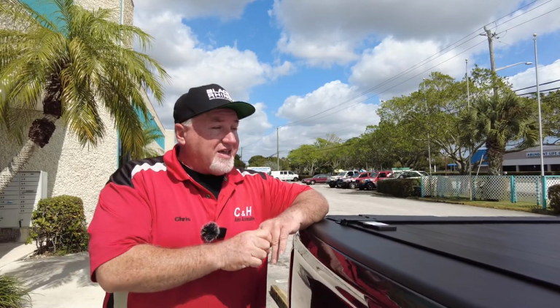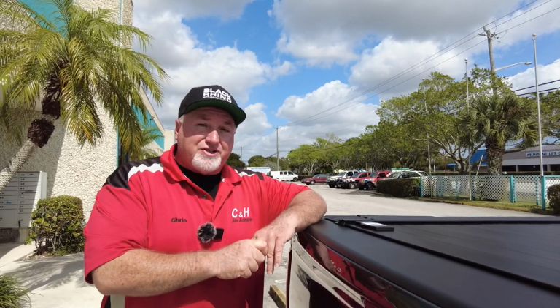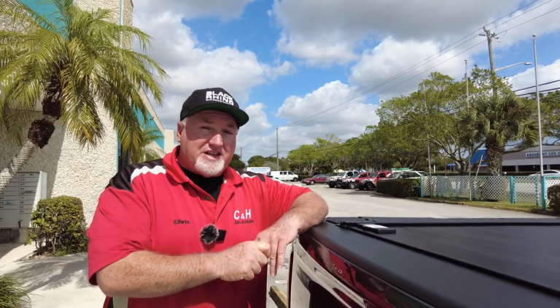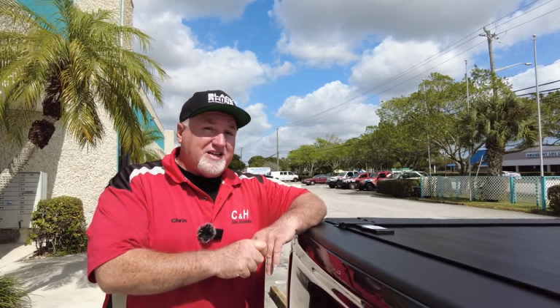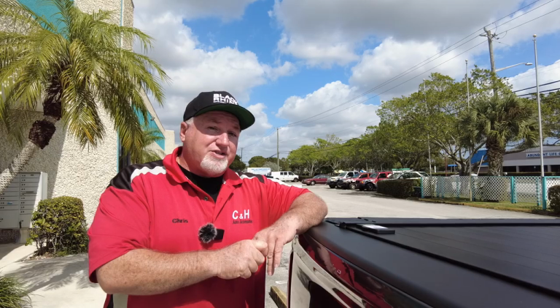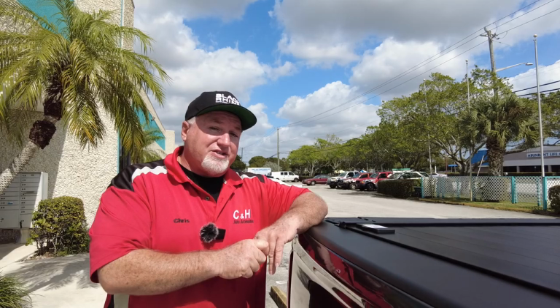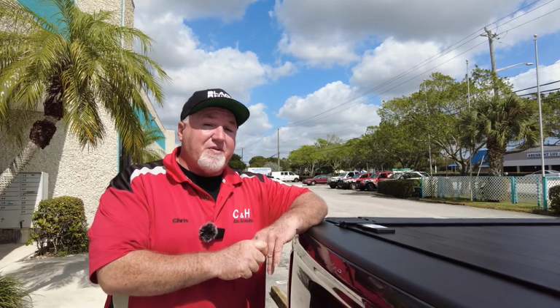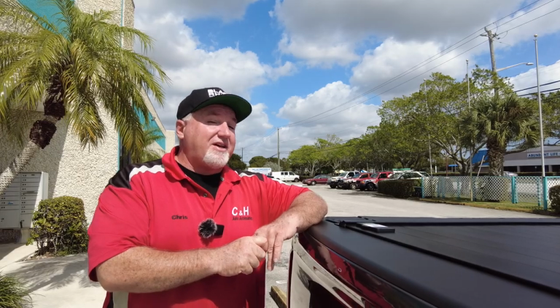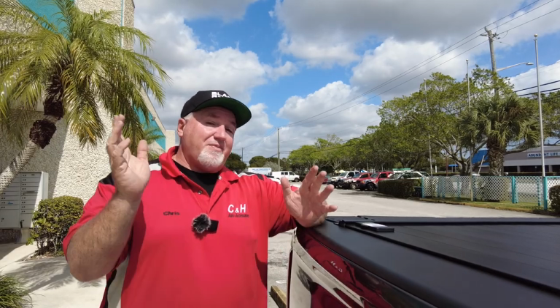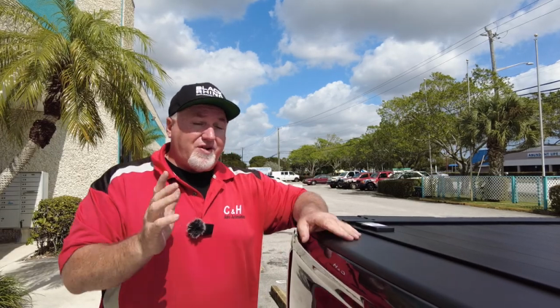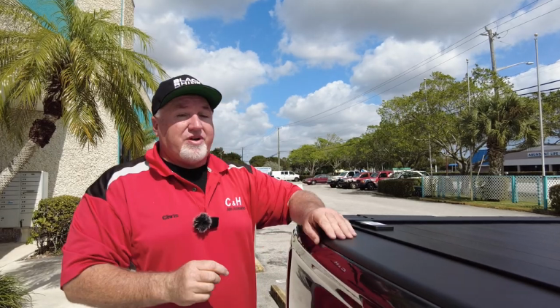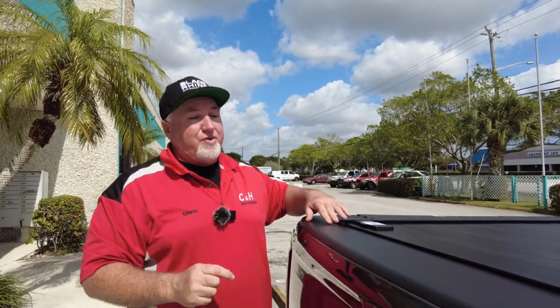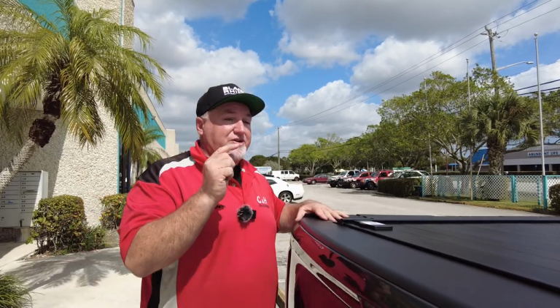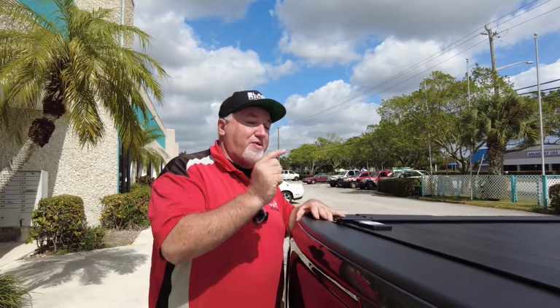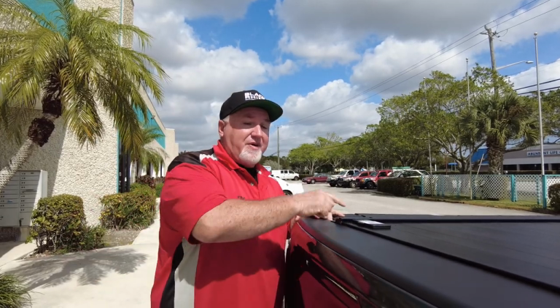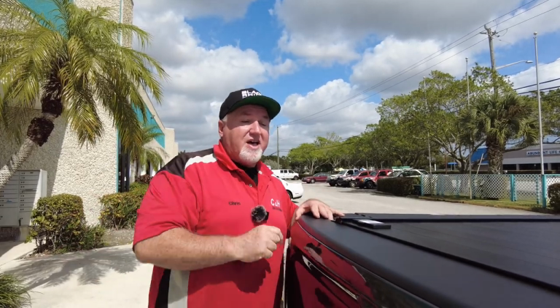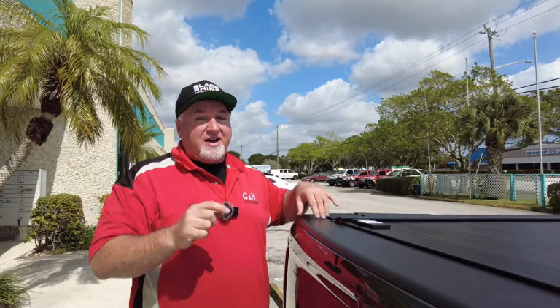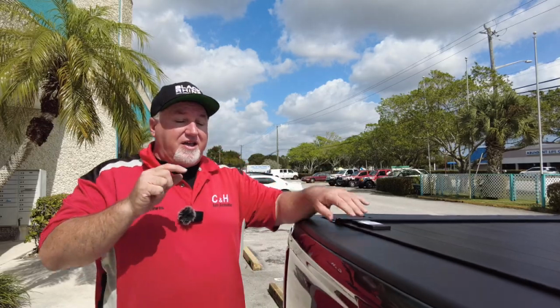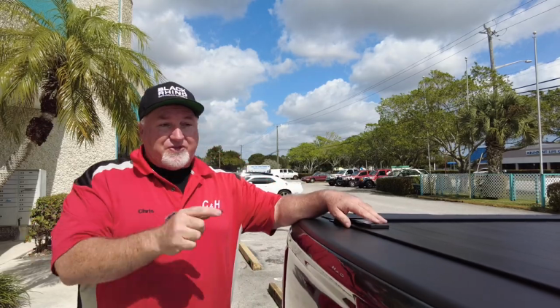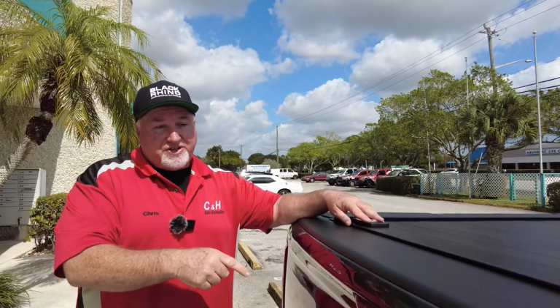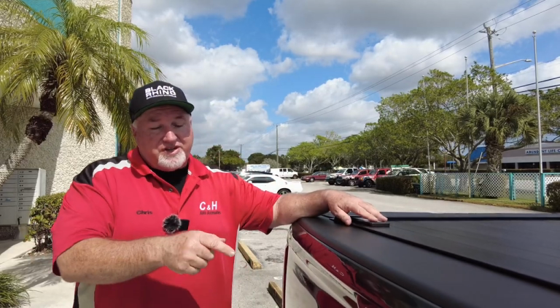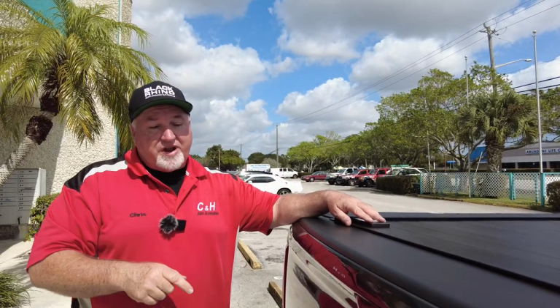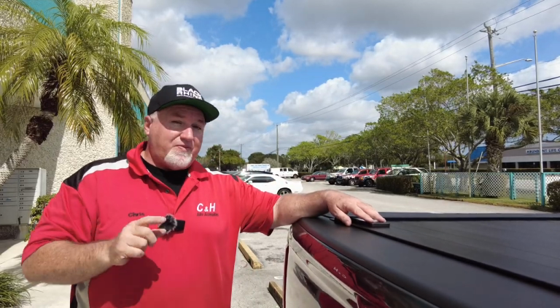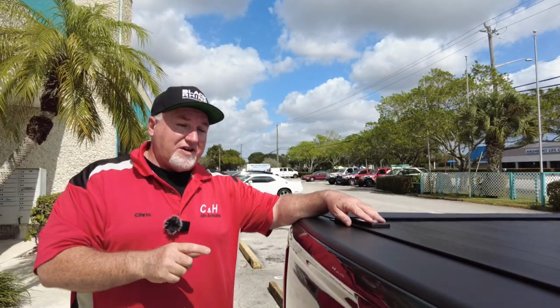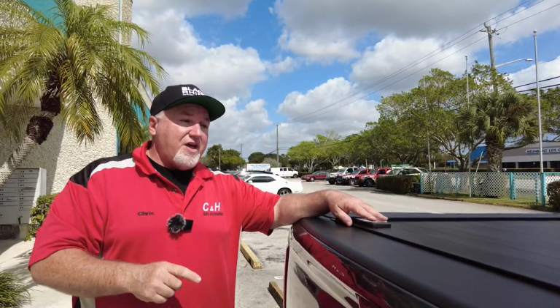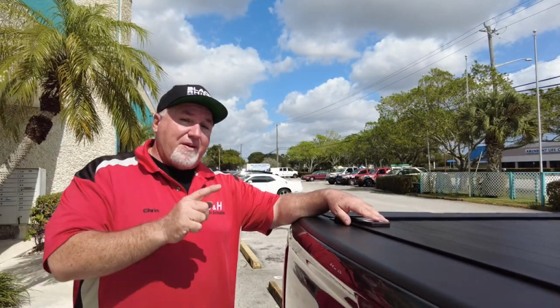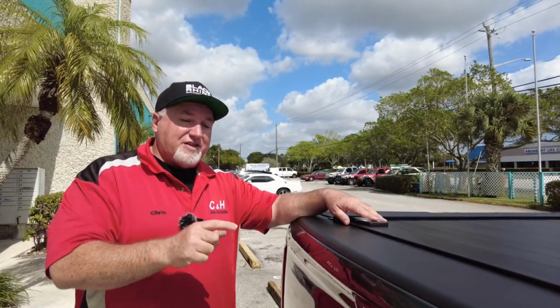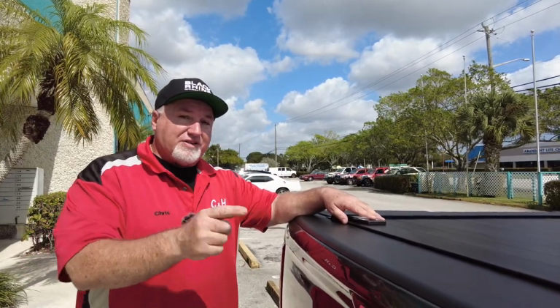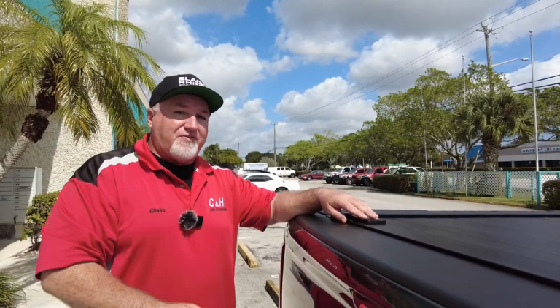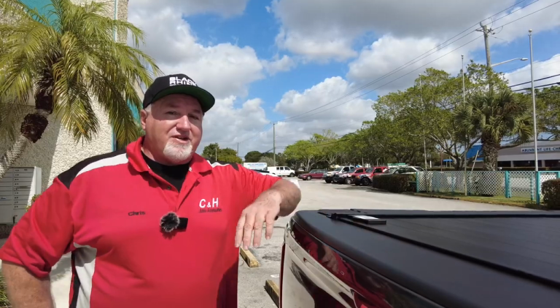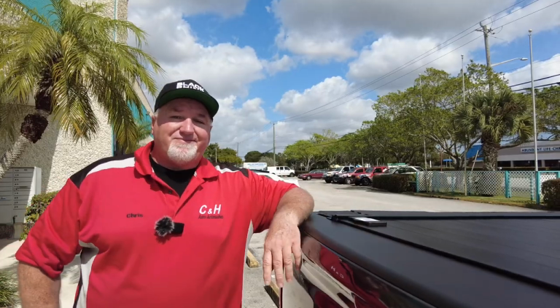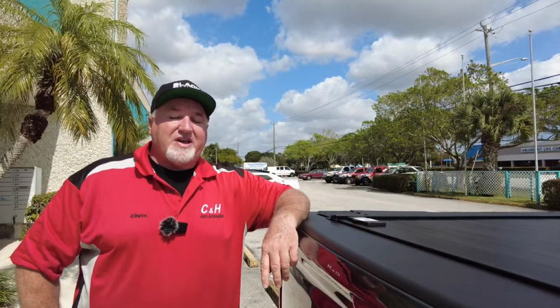Again, this is Chris at CNH Auto Accessories here in sunny Margate, Florida, doing a review of the Retrax Pro MX on a fifth-generation 2022 Ram 1500 Ram box with the multifunction tailgate. Thanks.